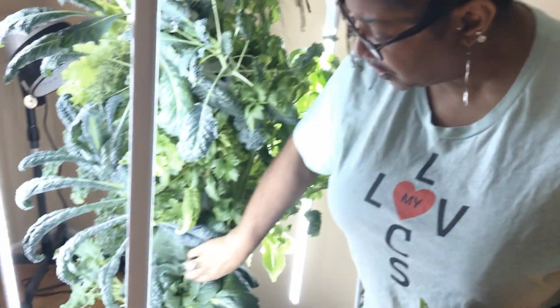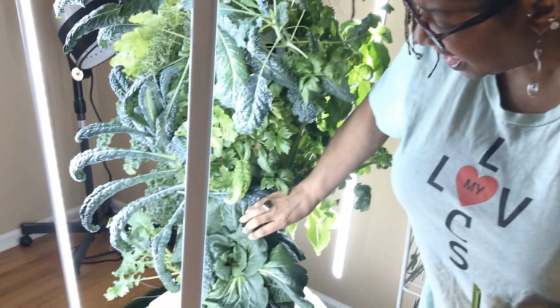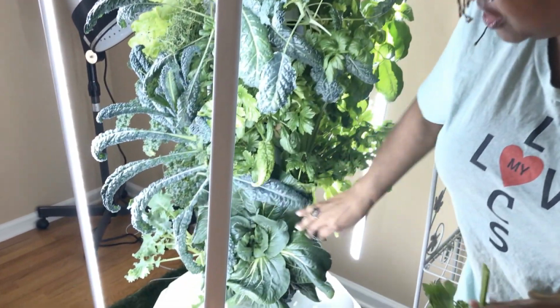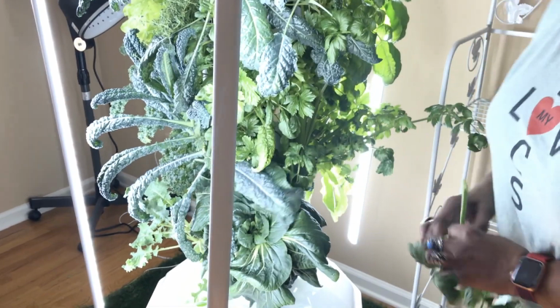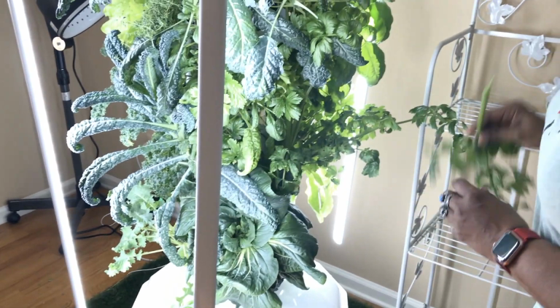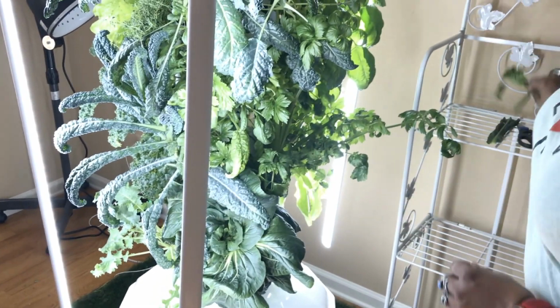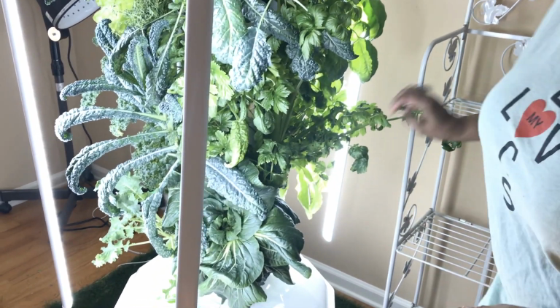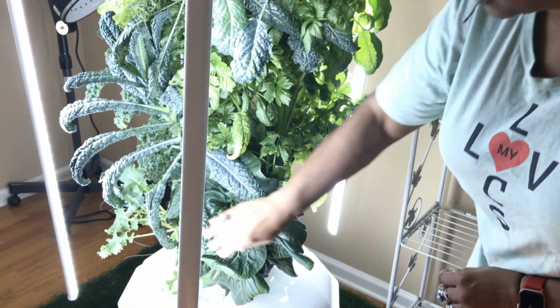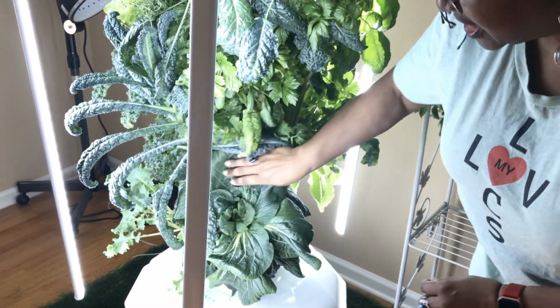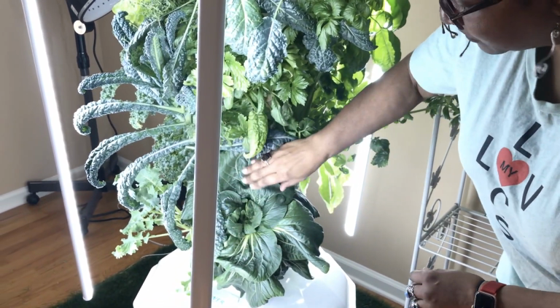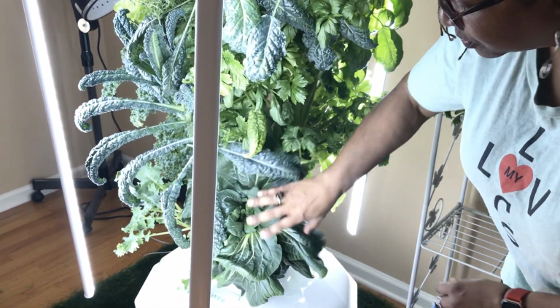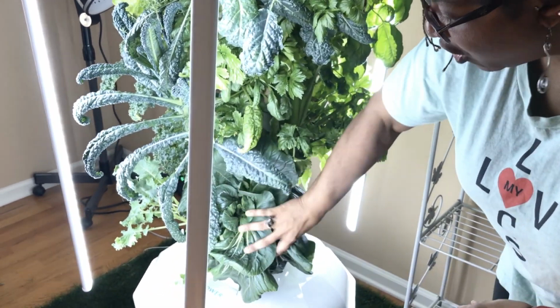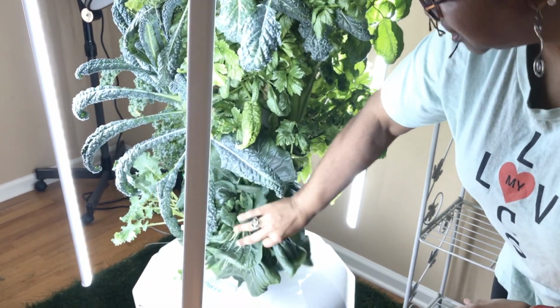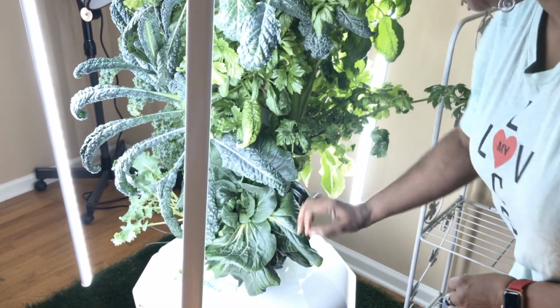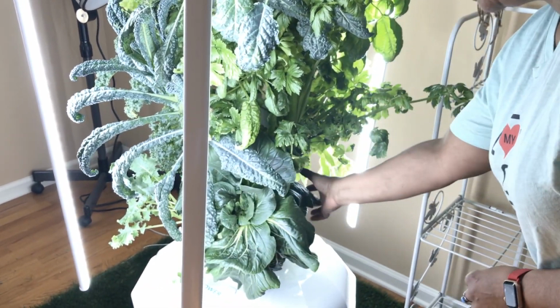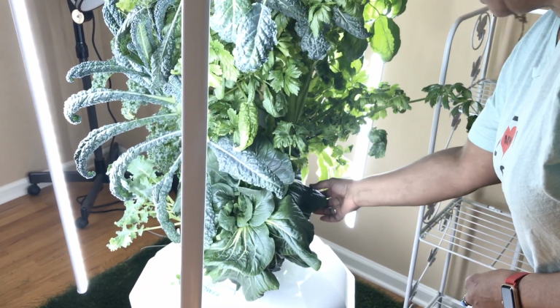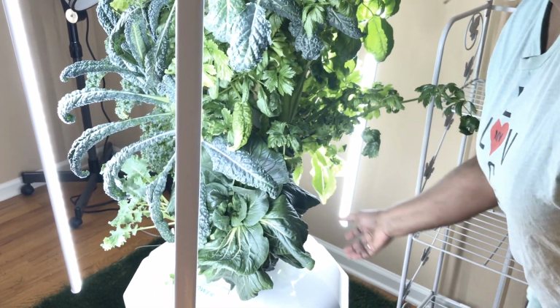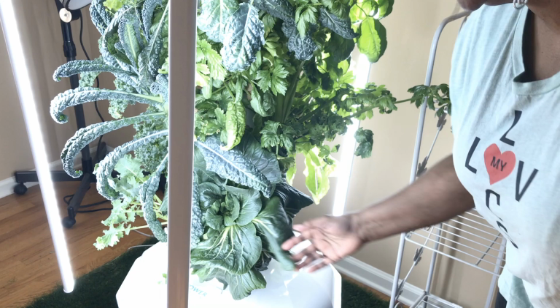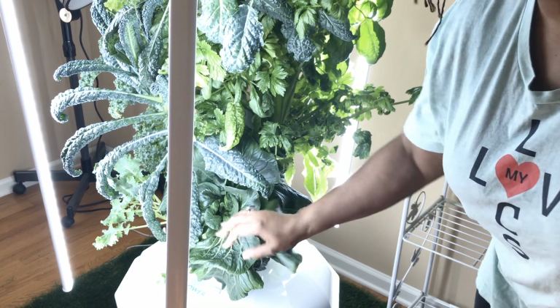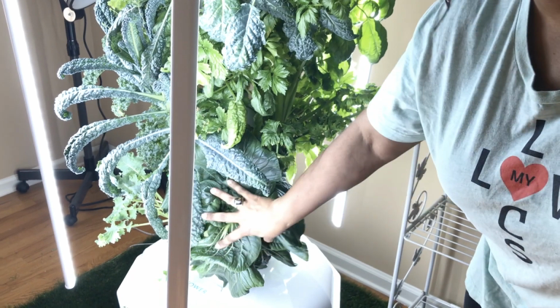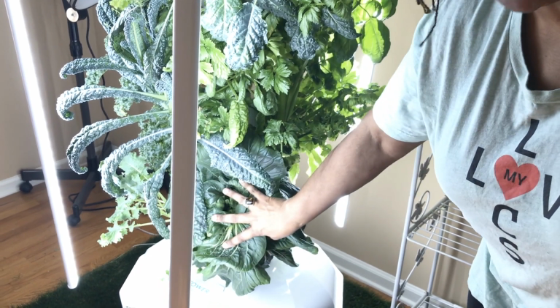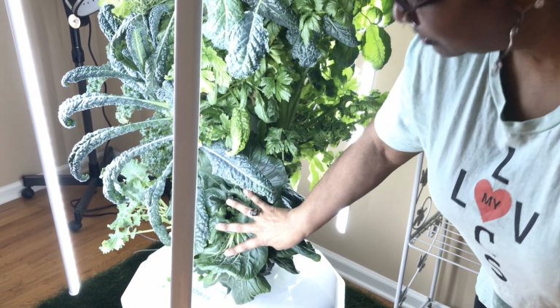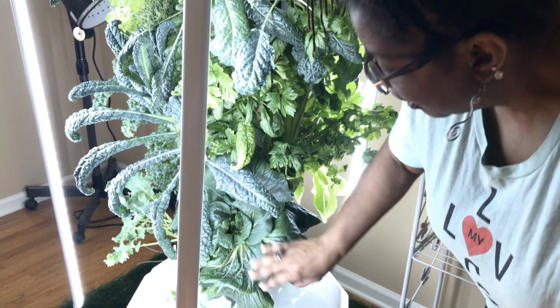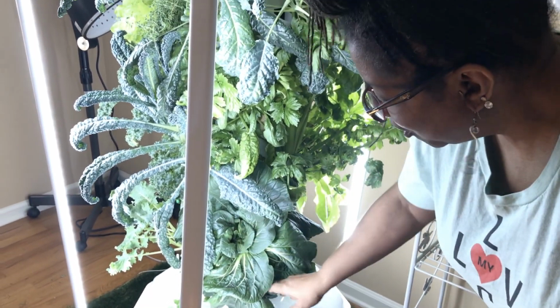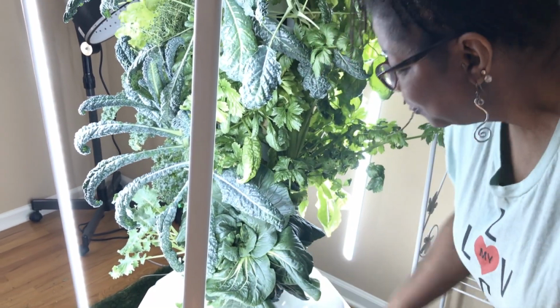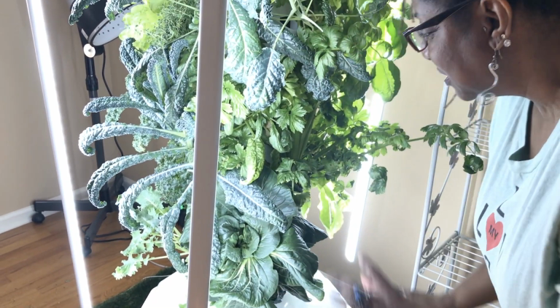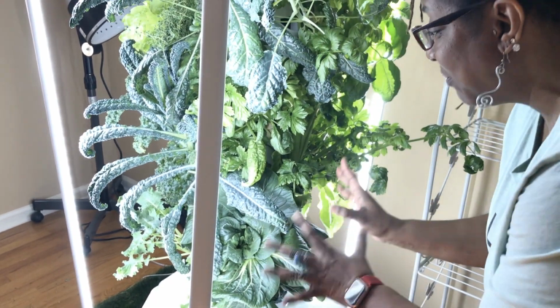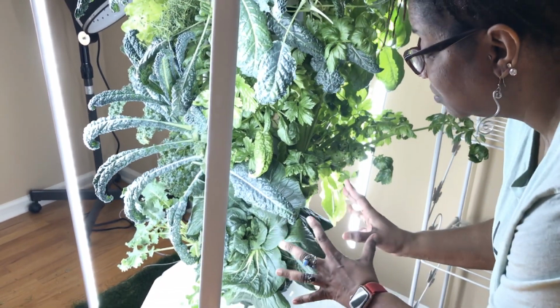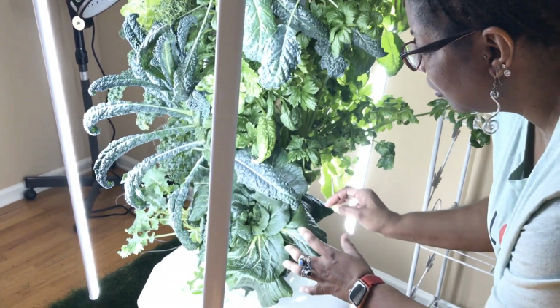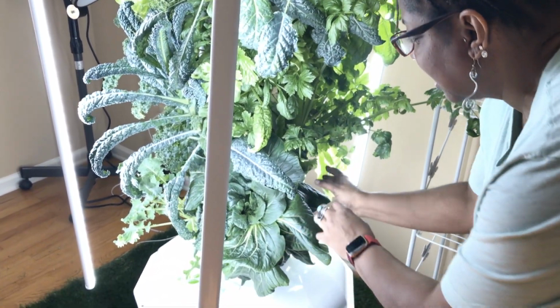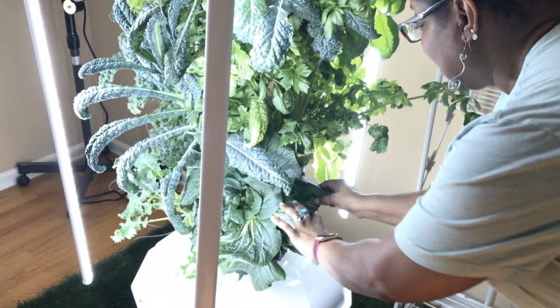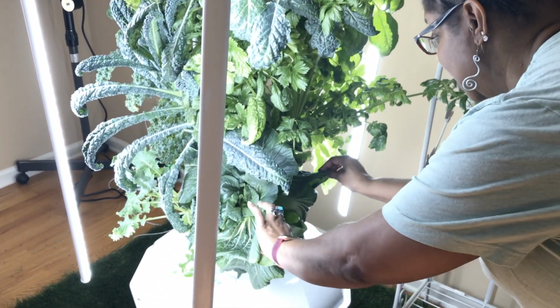This plant down here, which should have been harvested maybe a good month ago, is my bok choy. So I'm going to pull this out right now, see if I can.